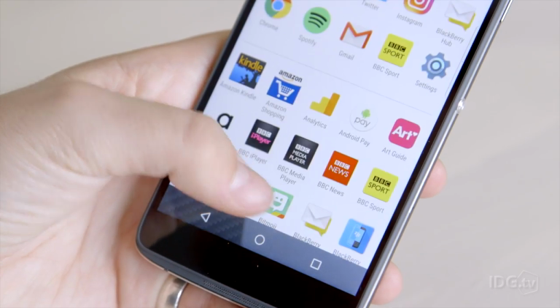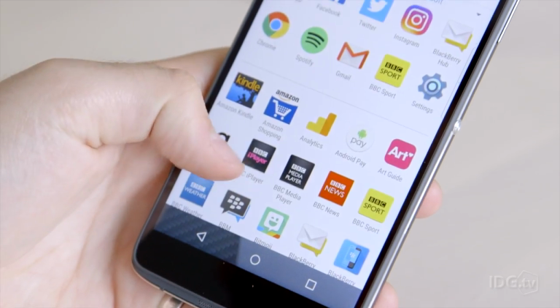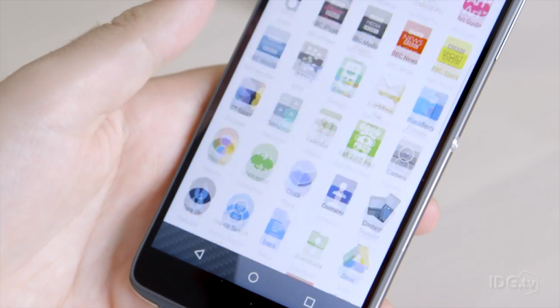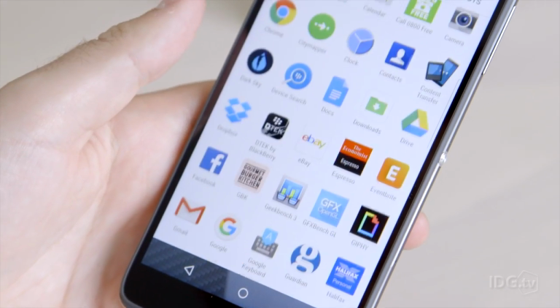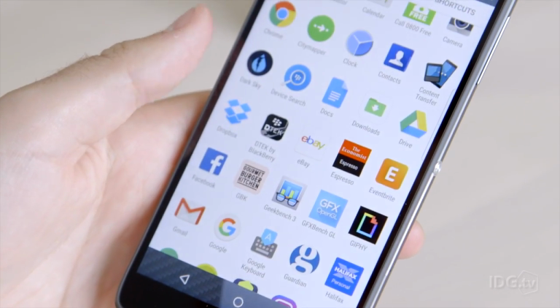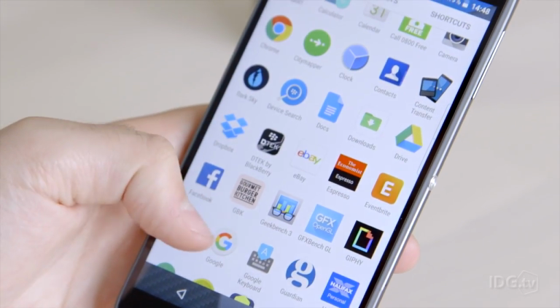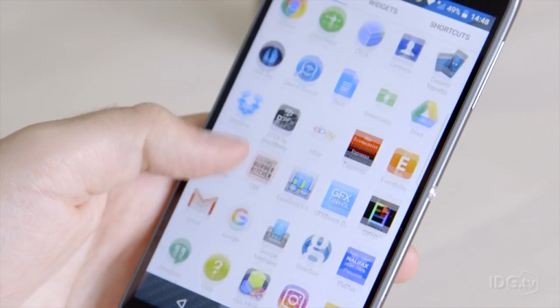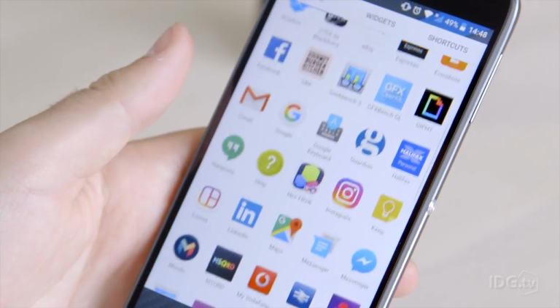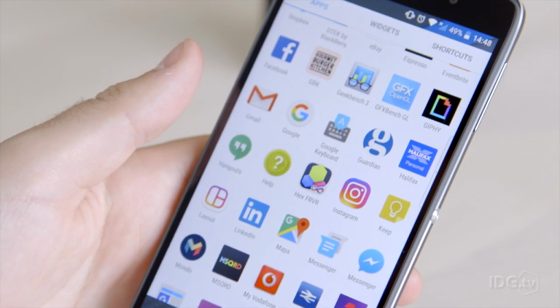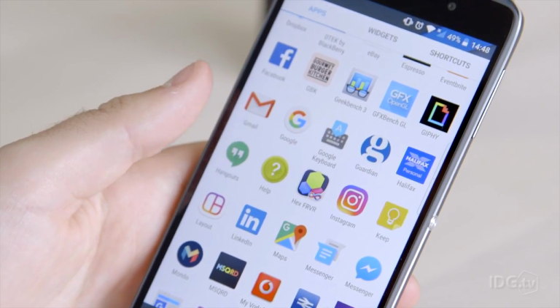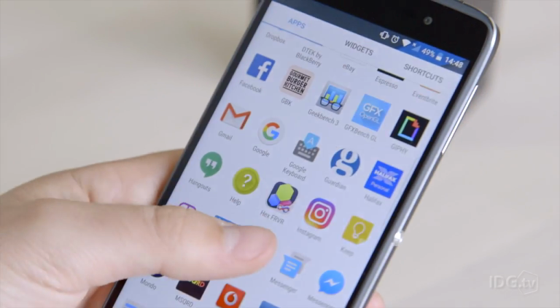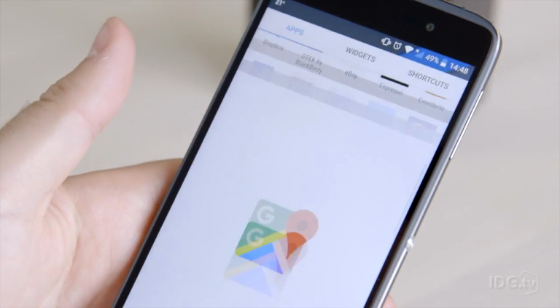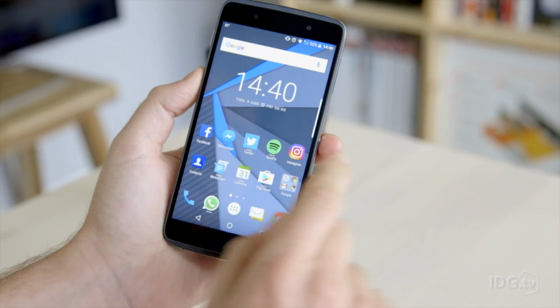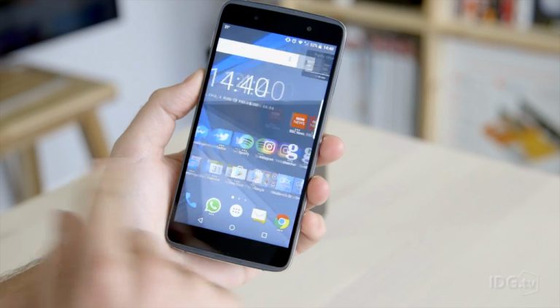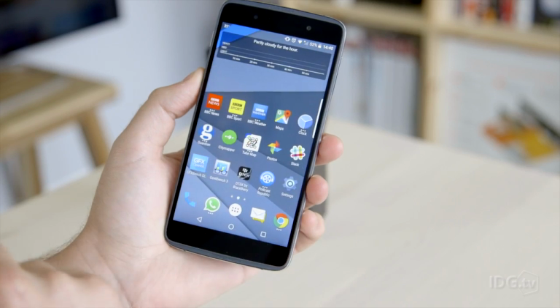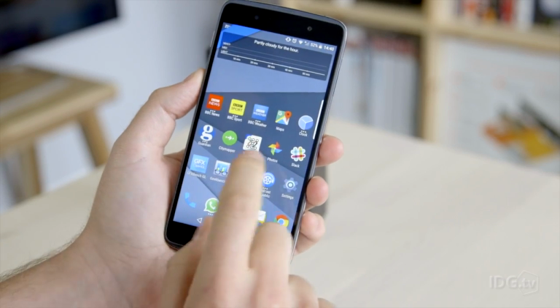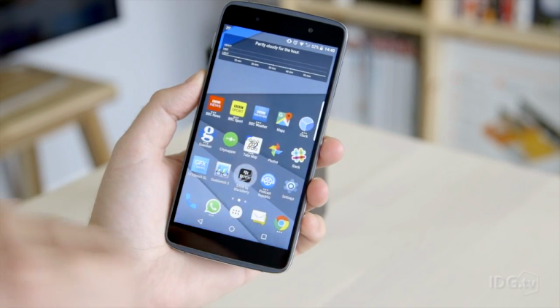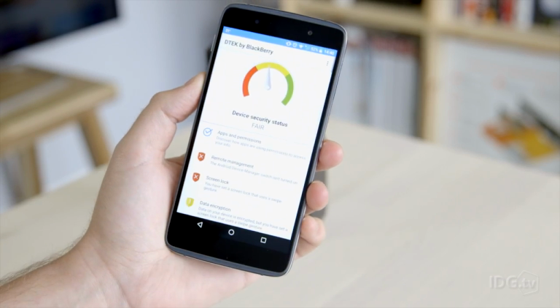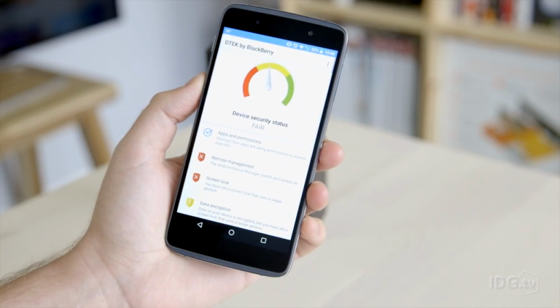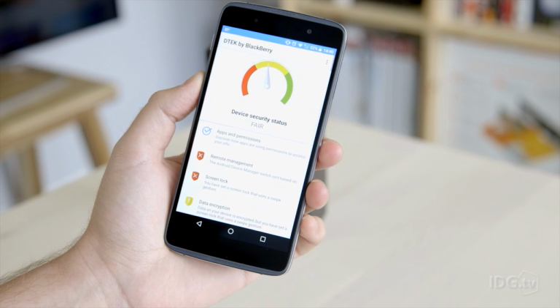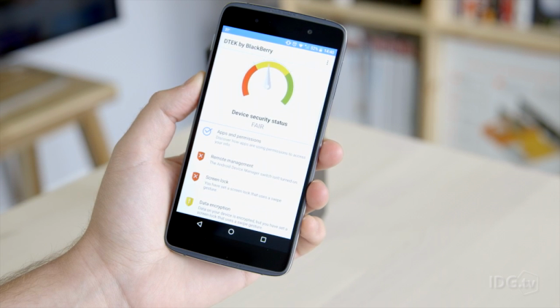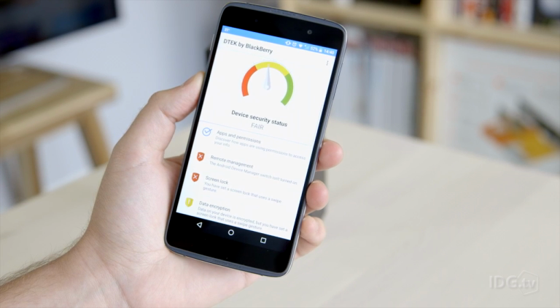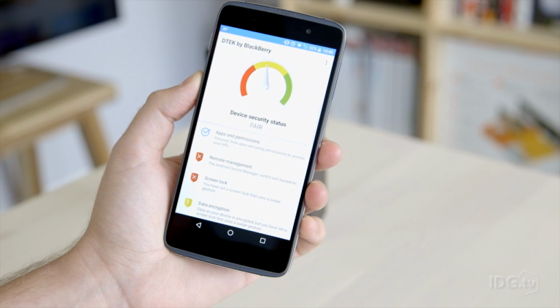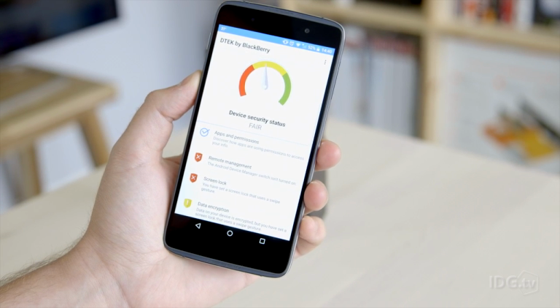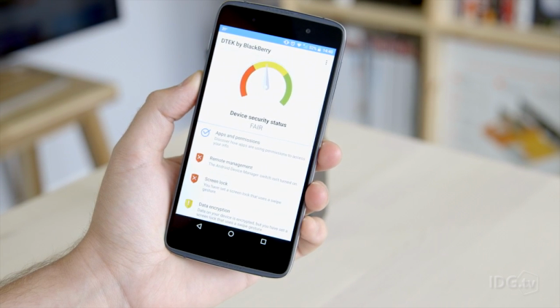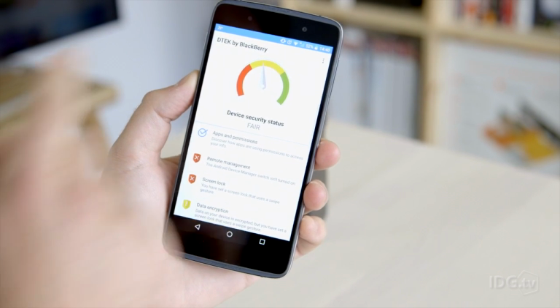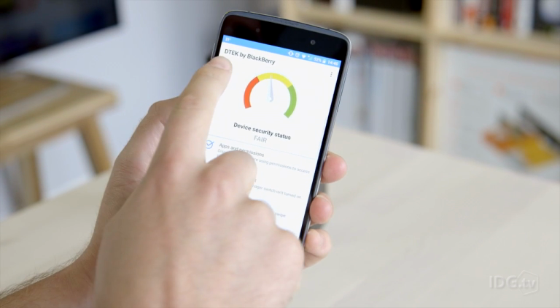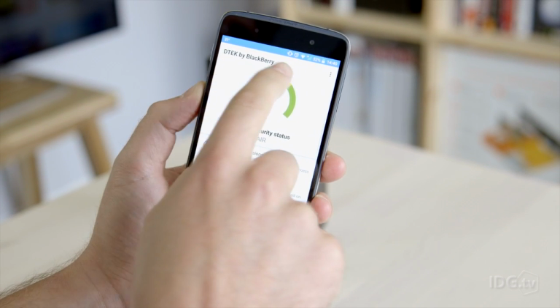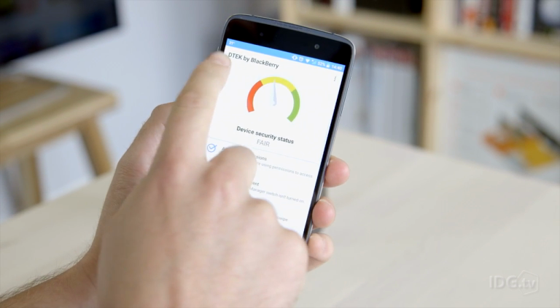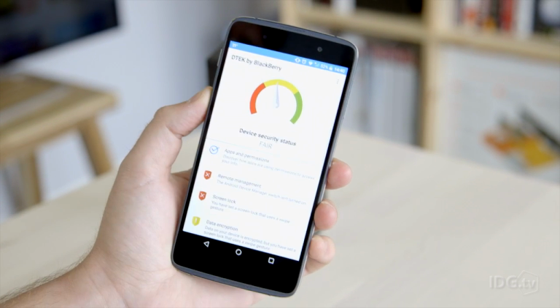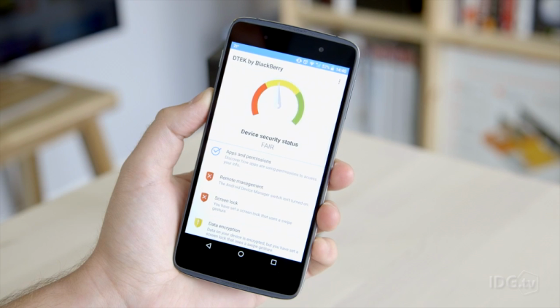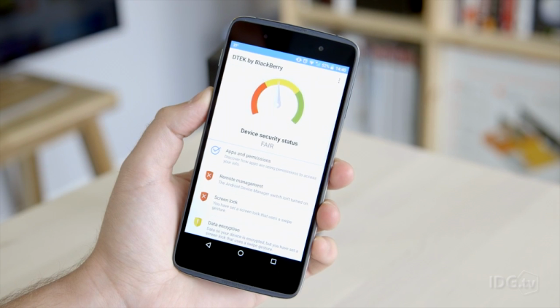It ships with Android Marshmallow 6.0.1. DTEK — what does it mean? Well, it's an app that was originally seen on the Priv, but this phone is actually now named after DTEK, which we think is a play on the word 'detection'.